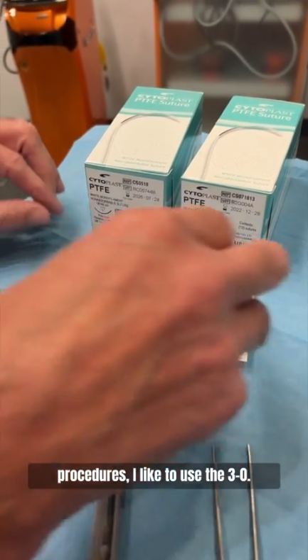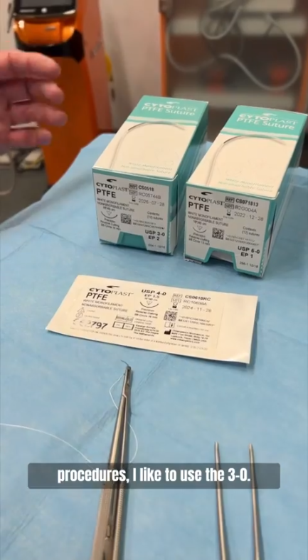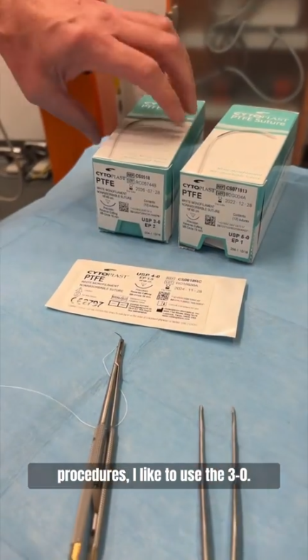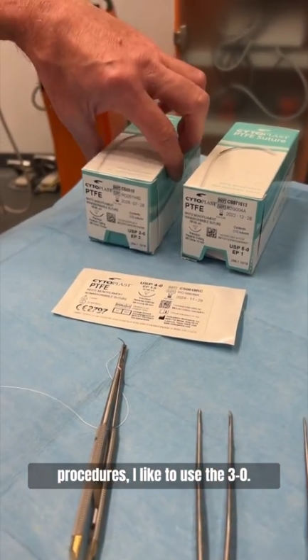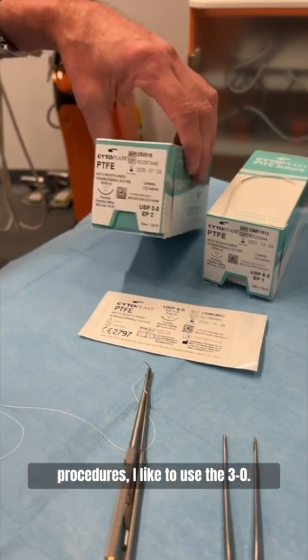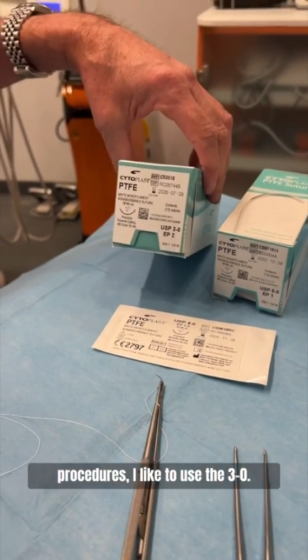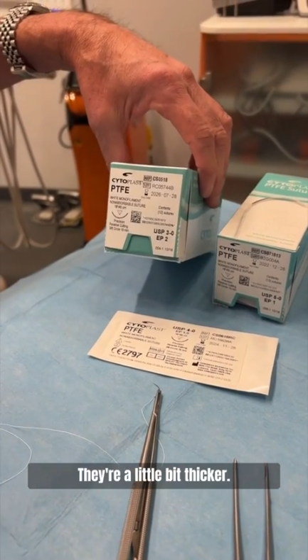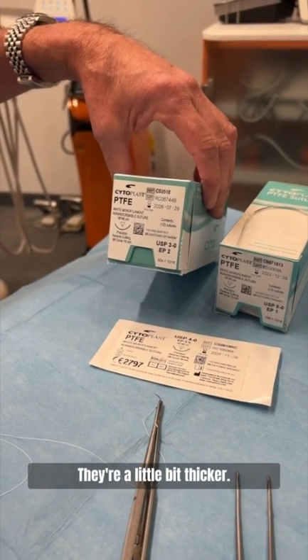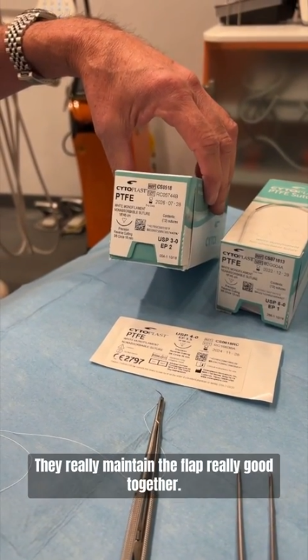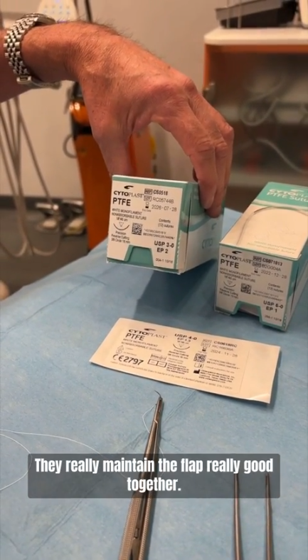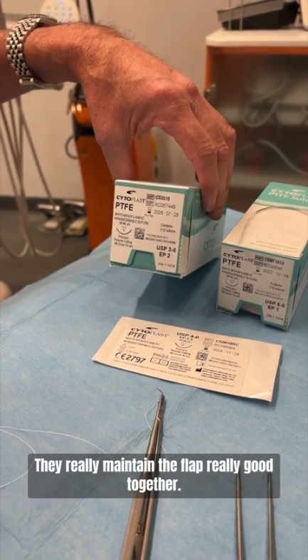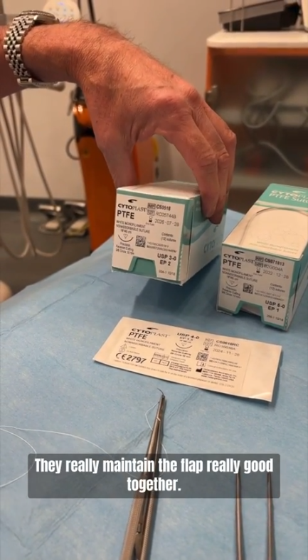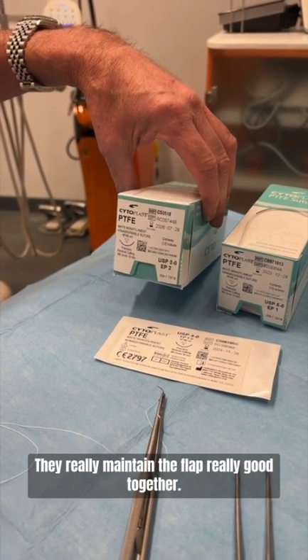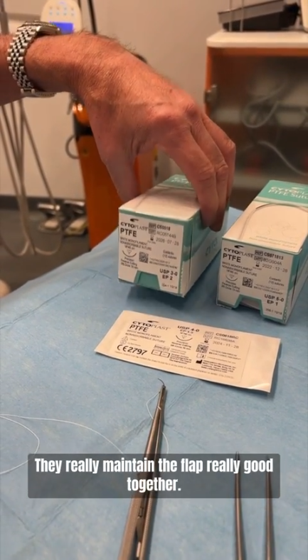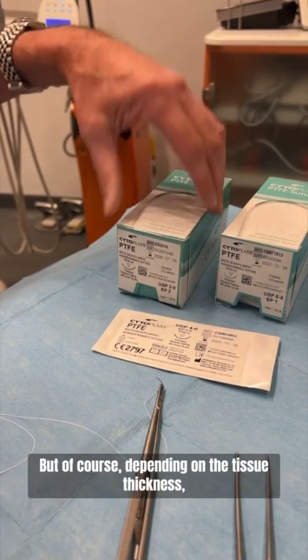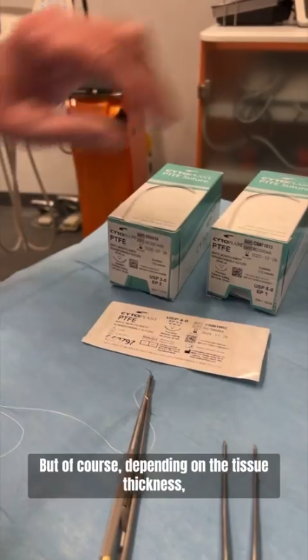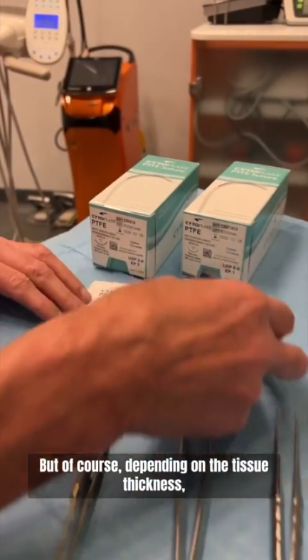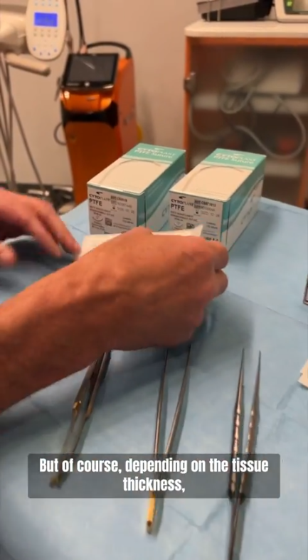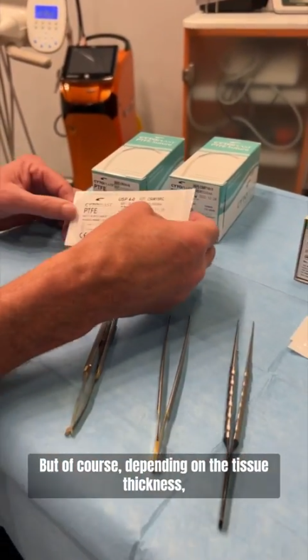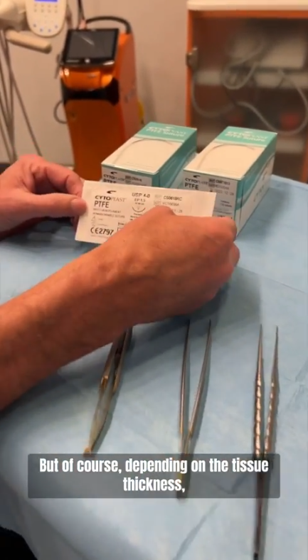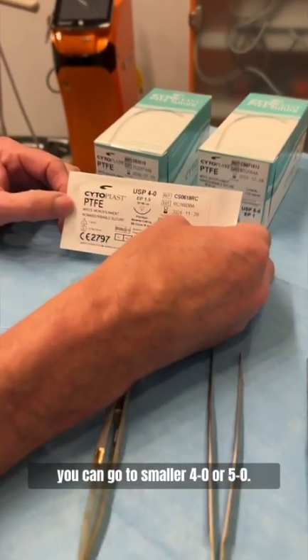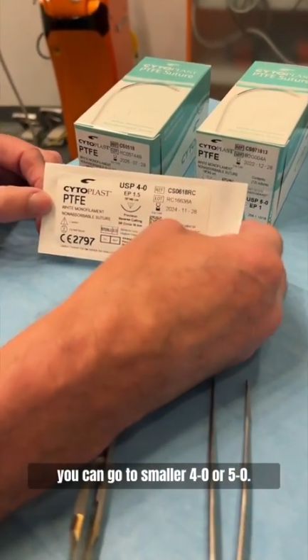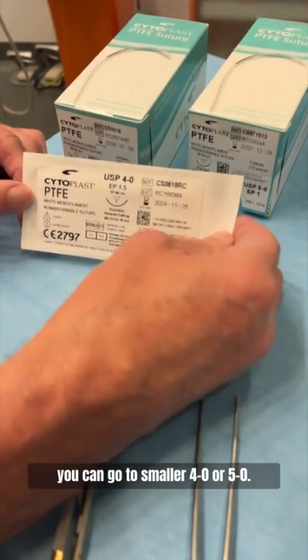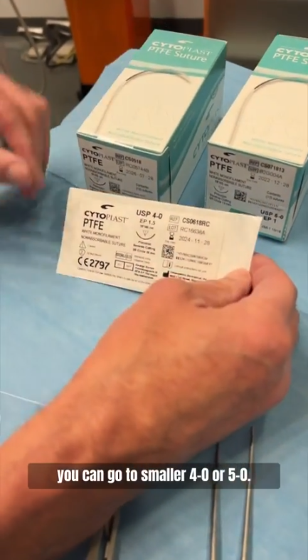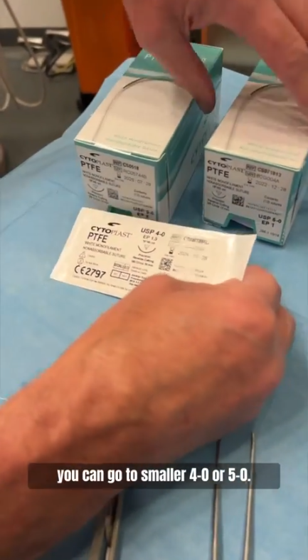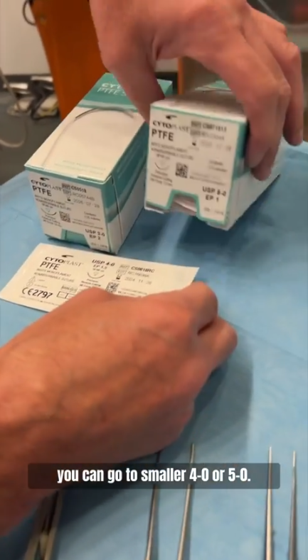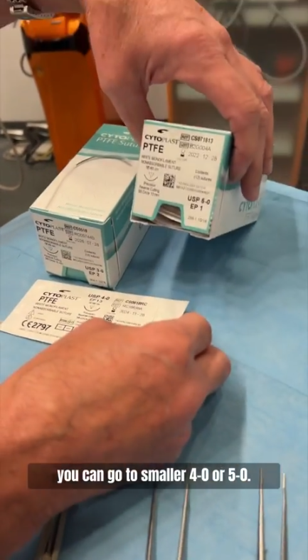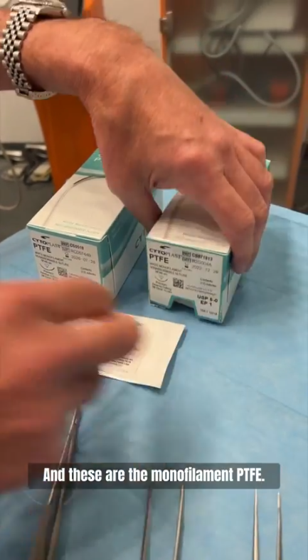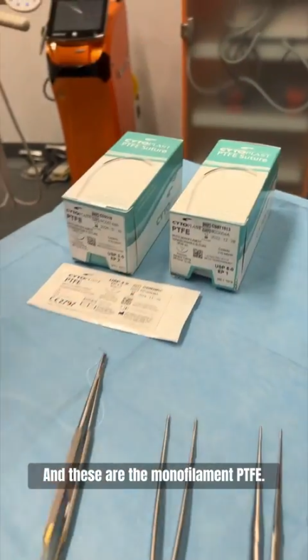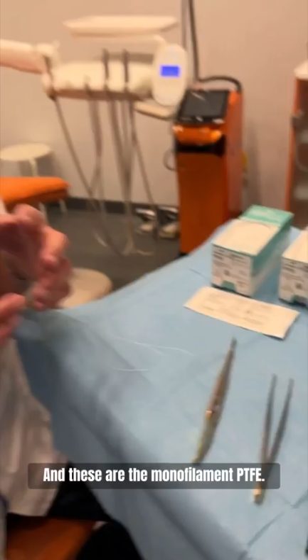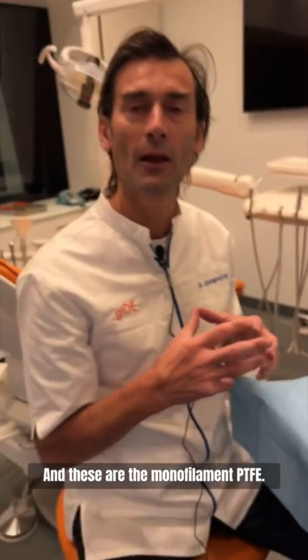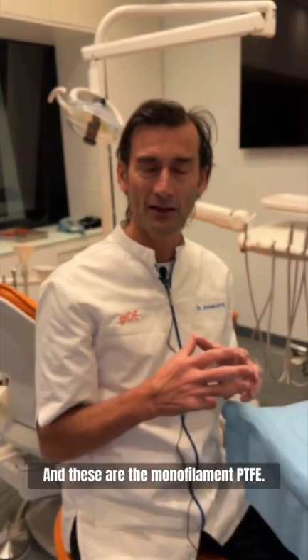I like to use the 3-0. They're a little bit thicker and they really maintain the flap together well. But of course, depending on the tissue thickness, you can go to smaller sizes like 4-0 or 5-0 — these are the monofilament PTFE.